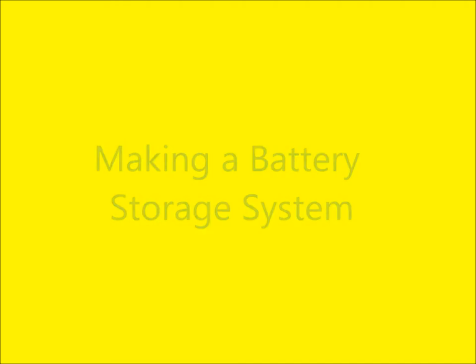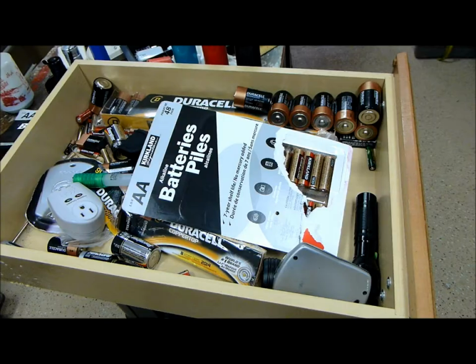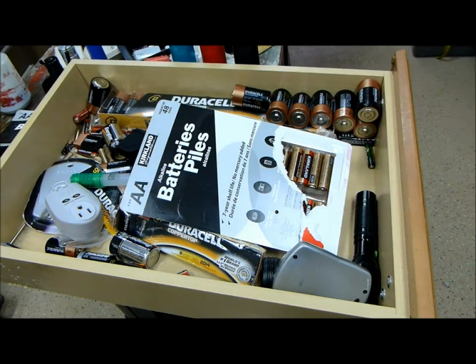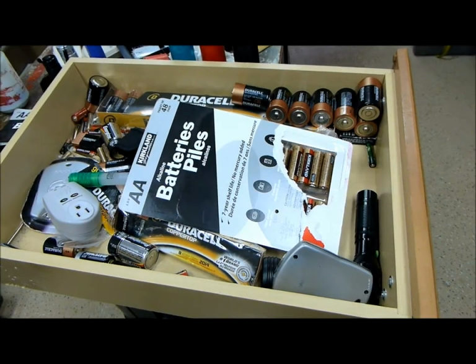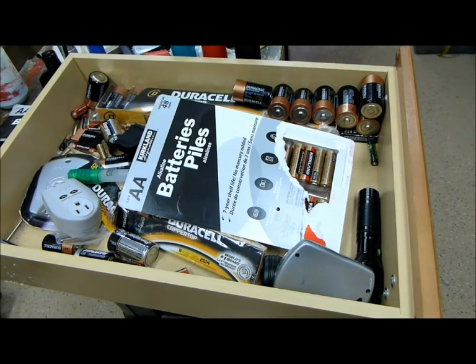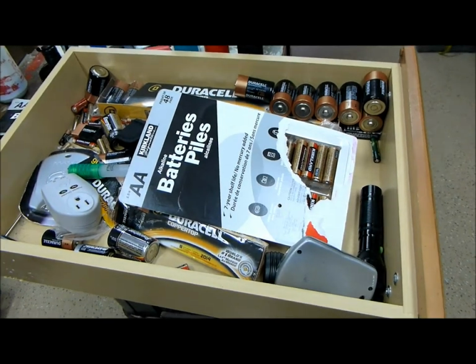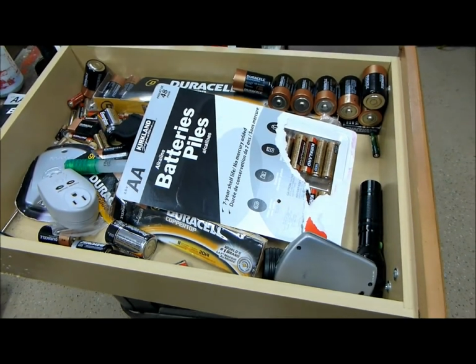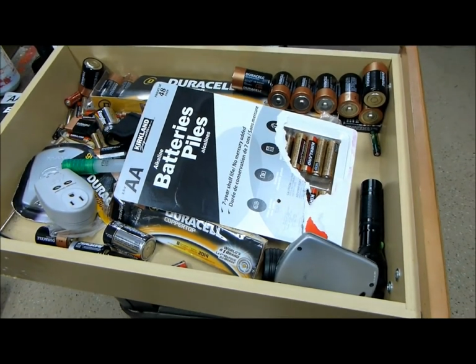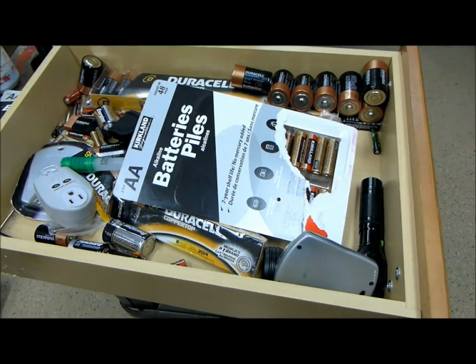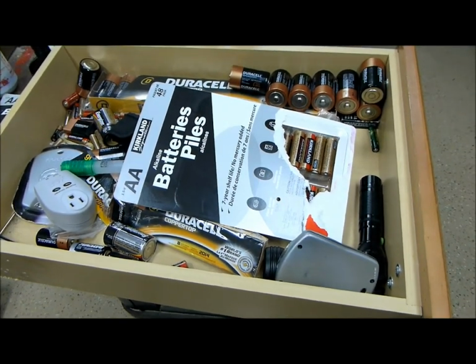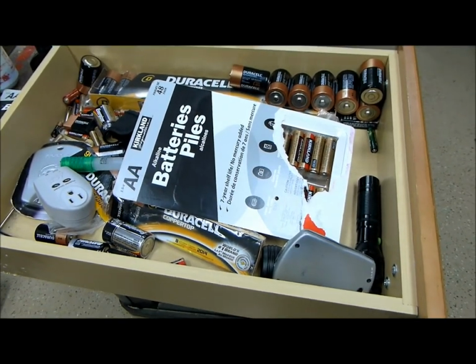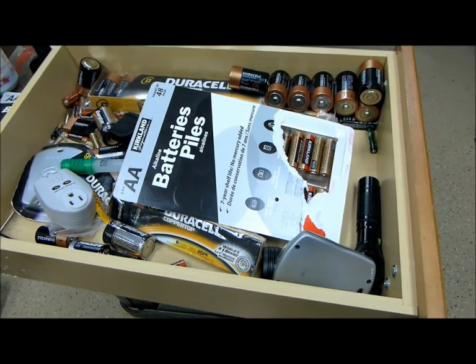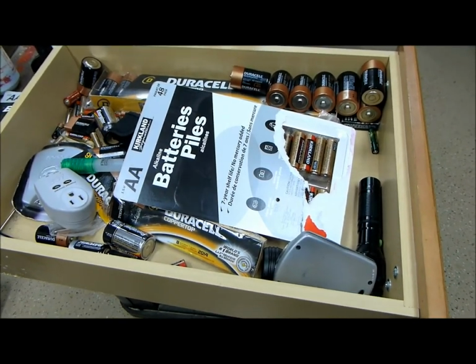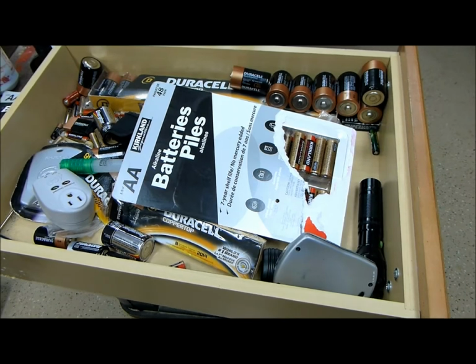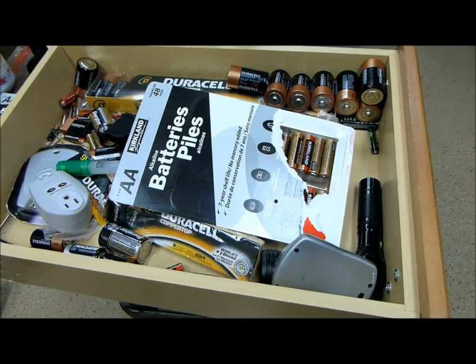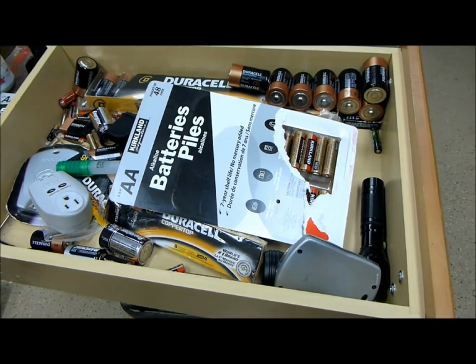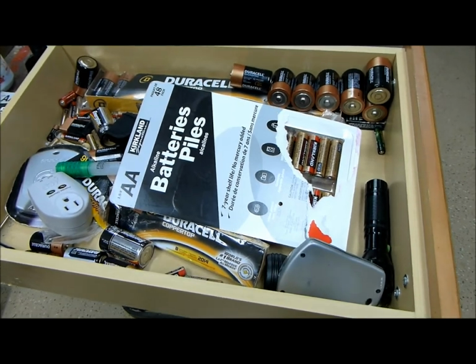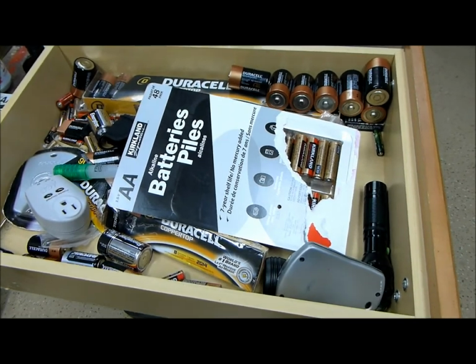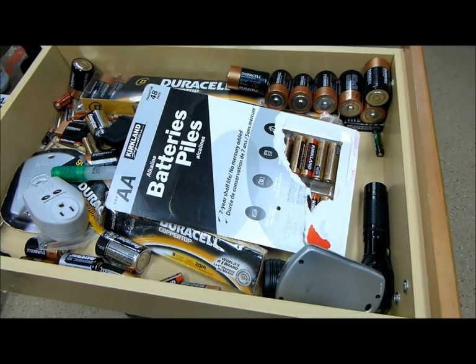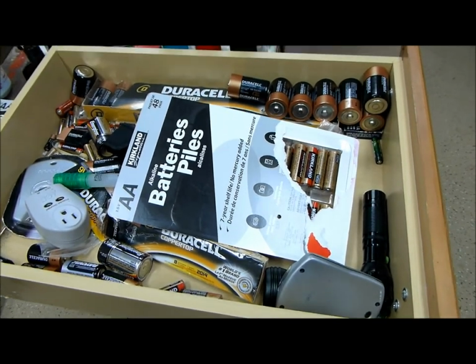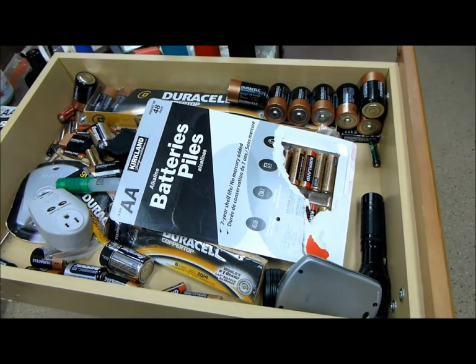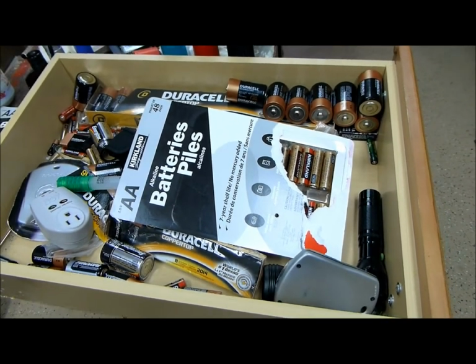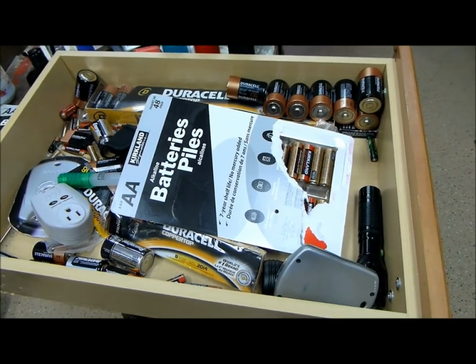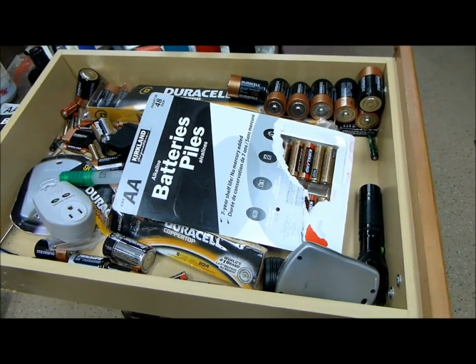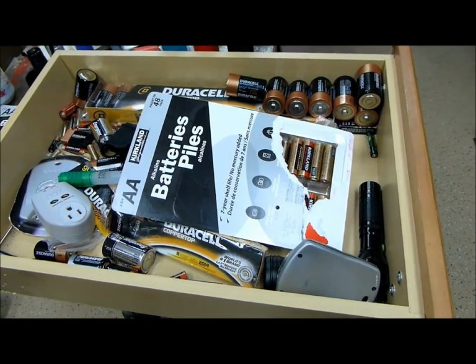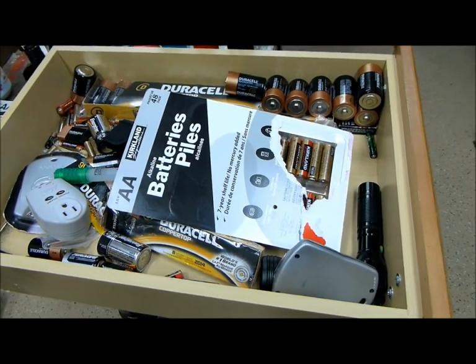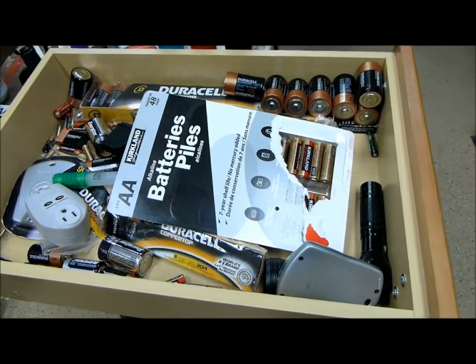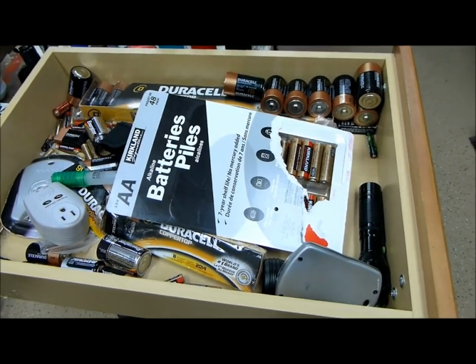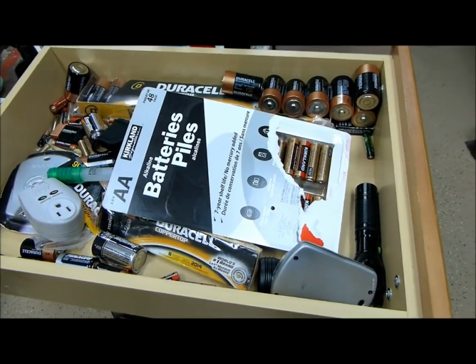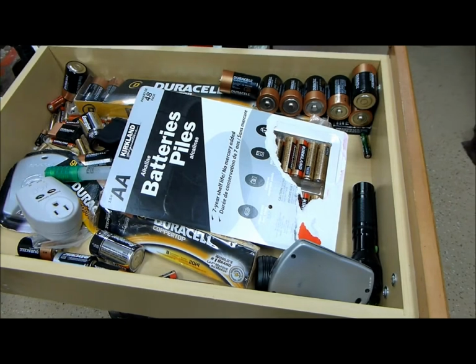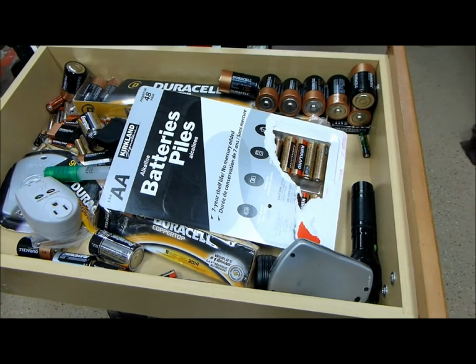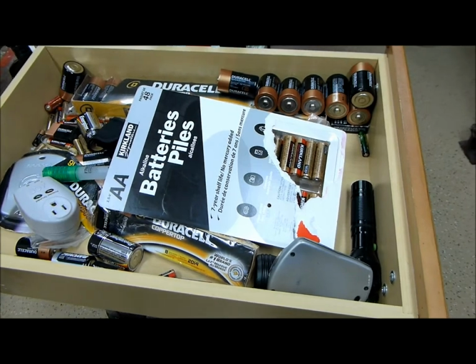Here is a maybe typical battery storage drawer. This is a before picture — hopefully the after picture will look better.